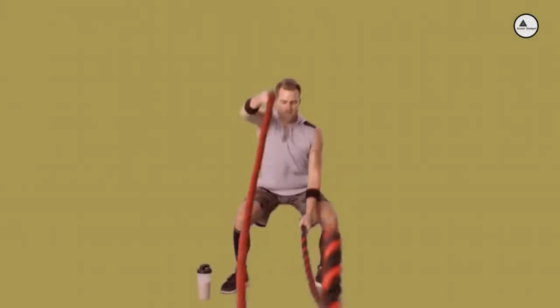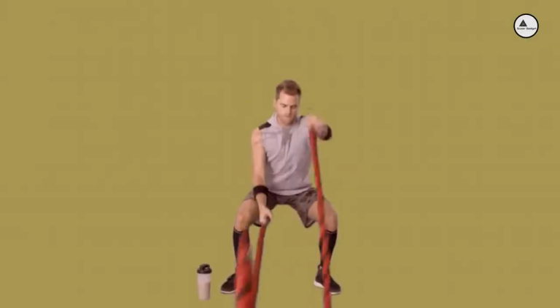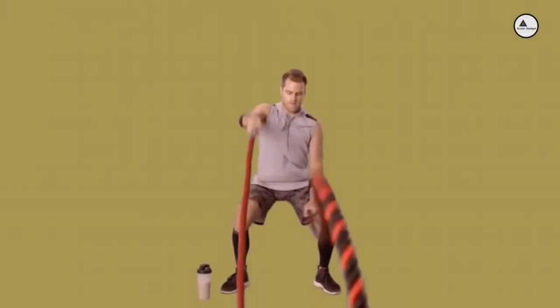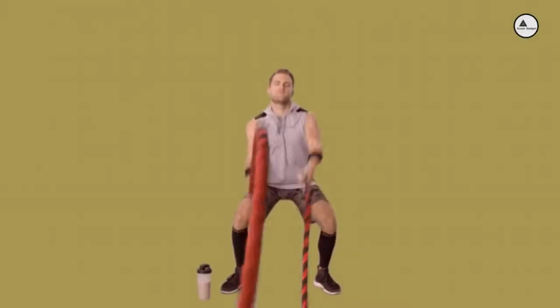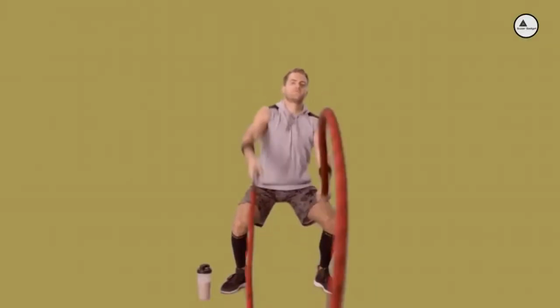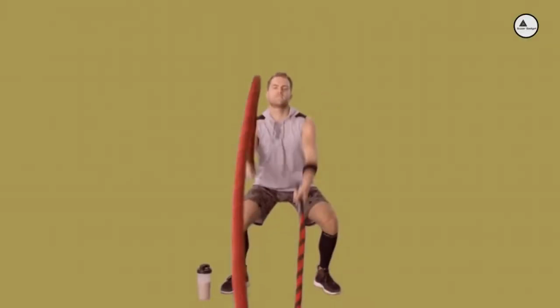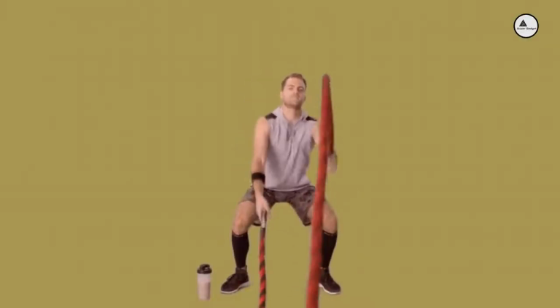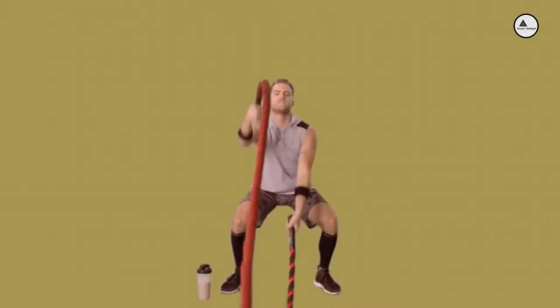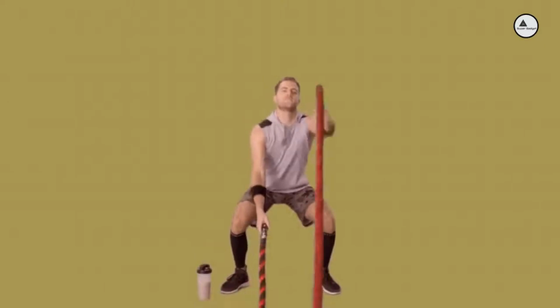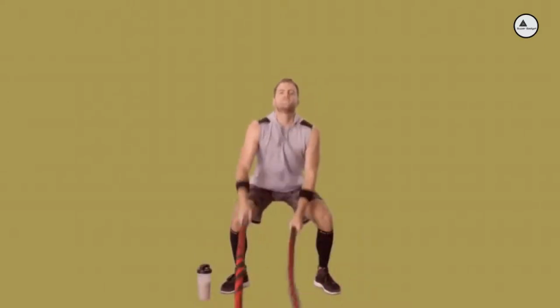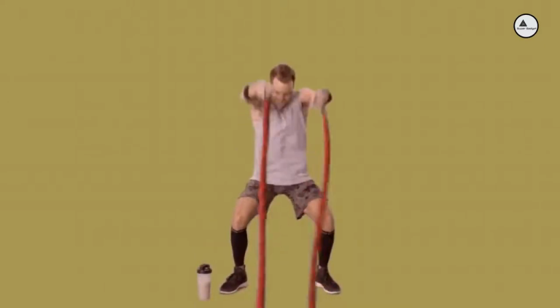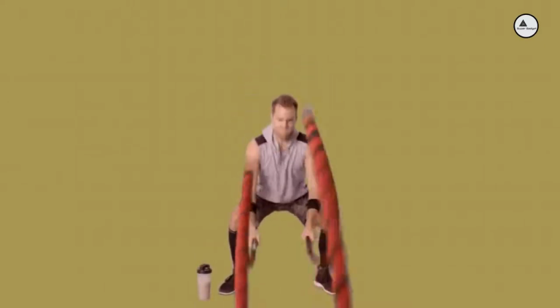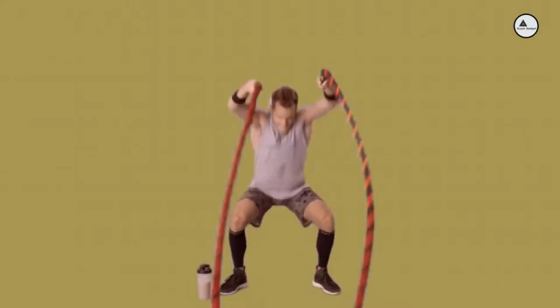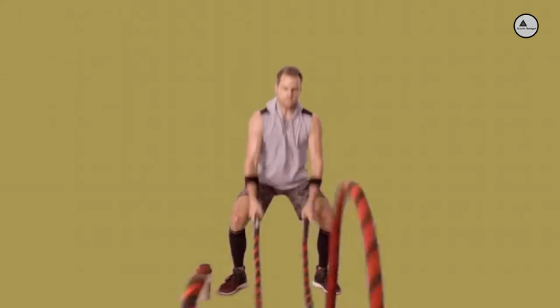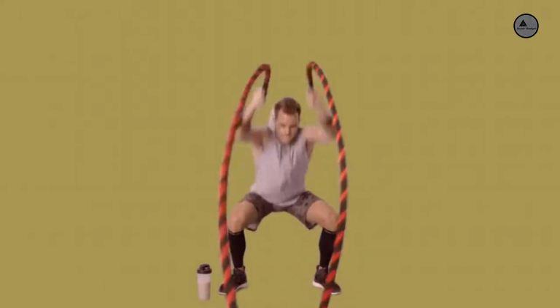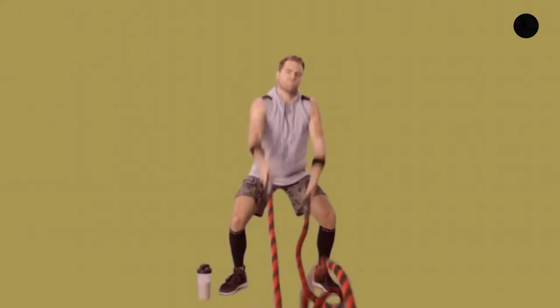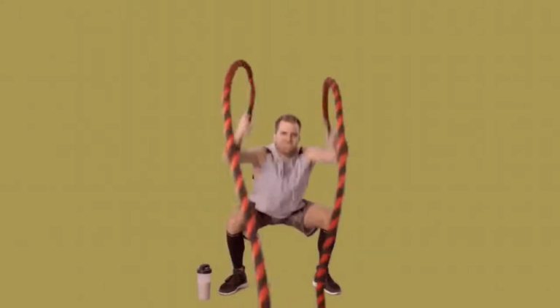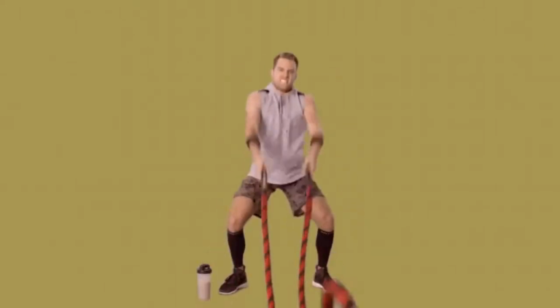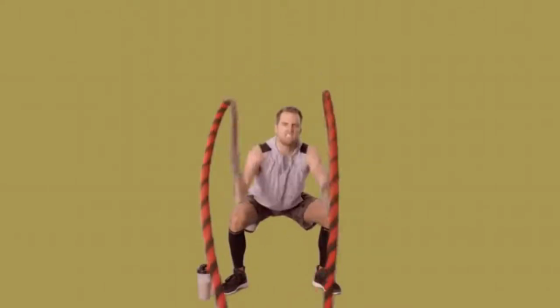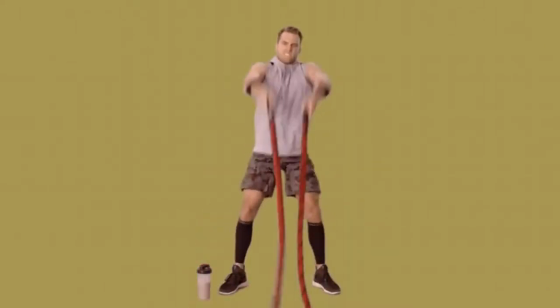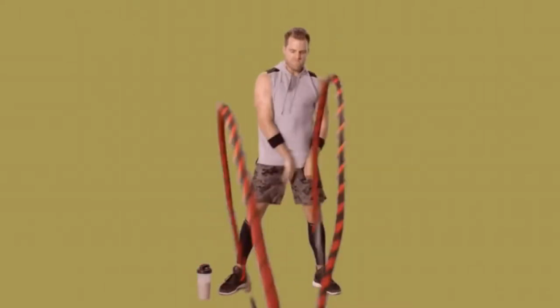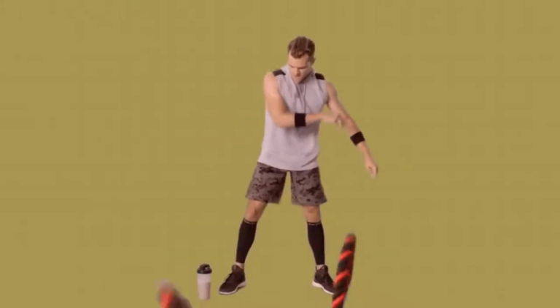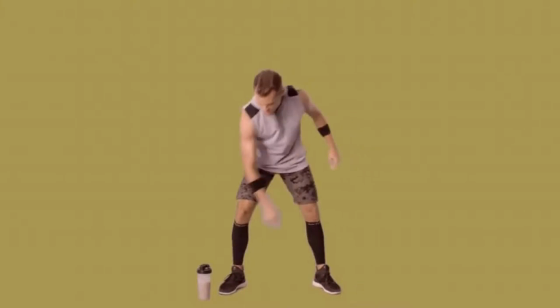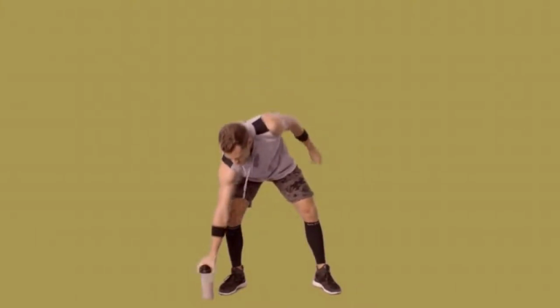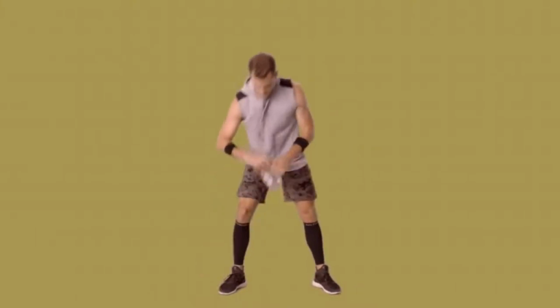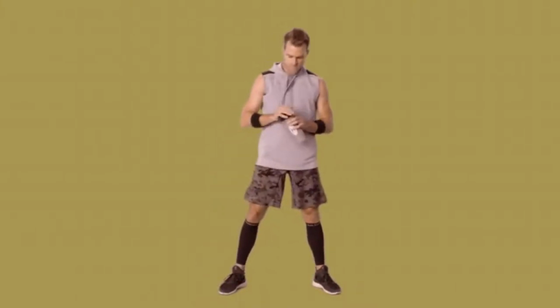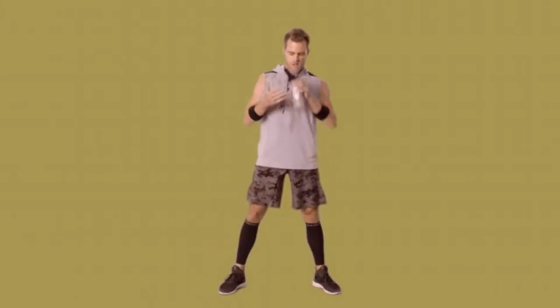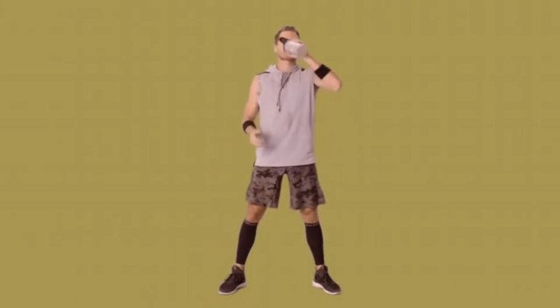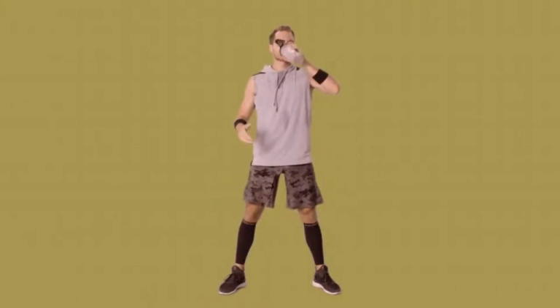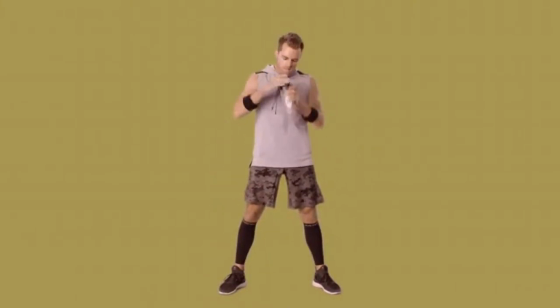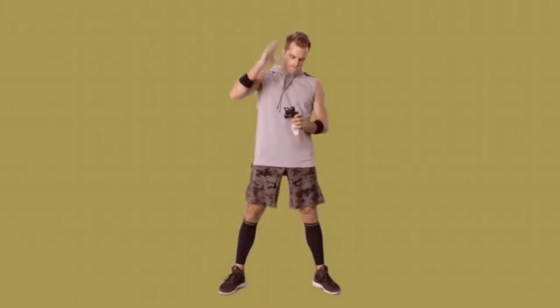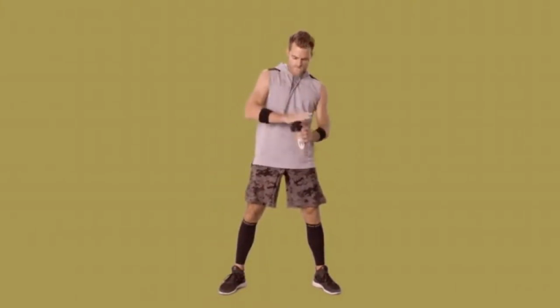This is Darren, the CrossFit Enthusiast. While he has the energy to do 500 squat thrusts wearing a lead vest, he somehow lacks the energy to rinse out his smoothie cups.